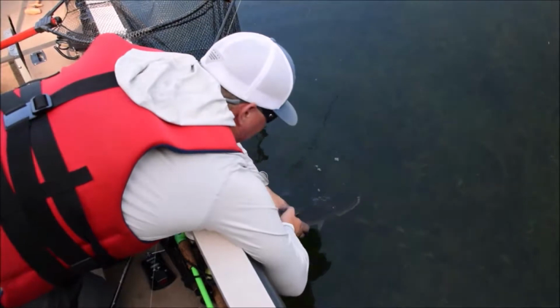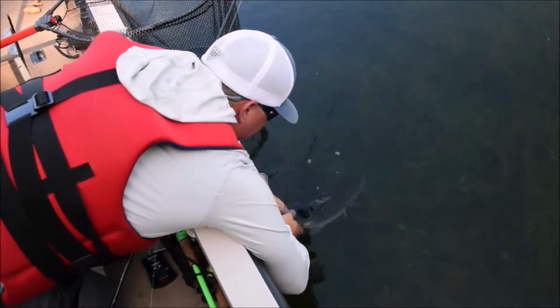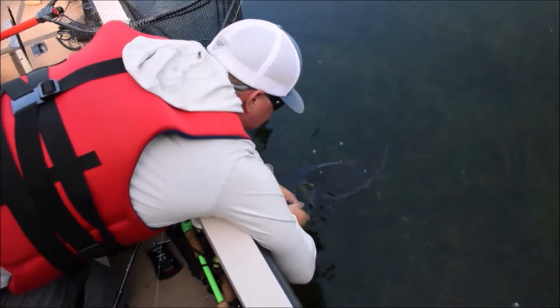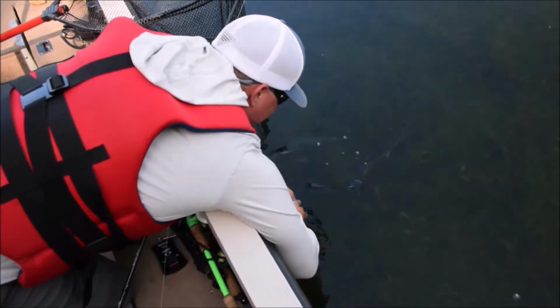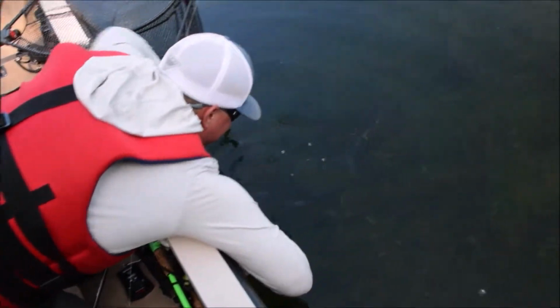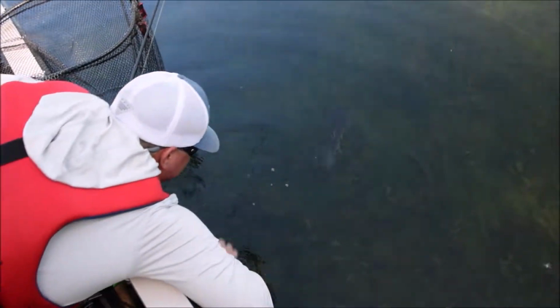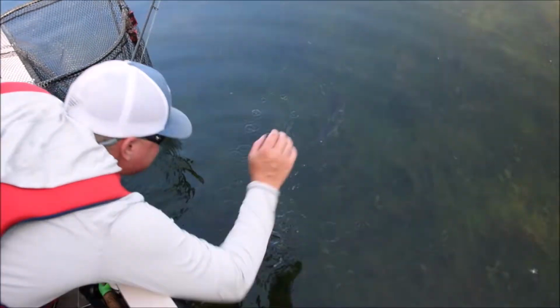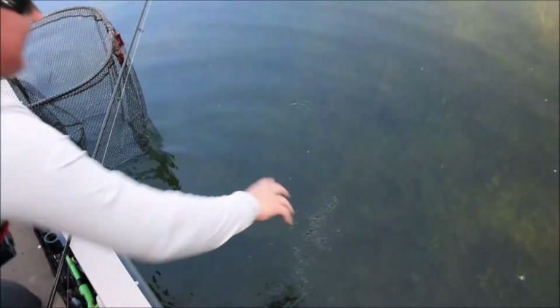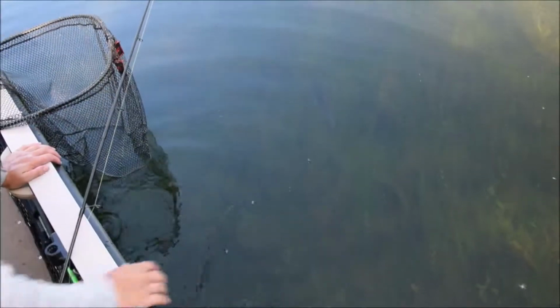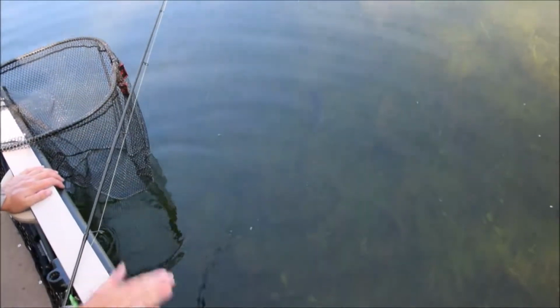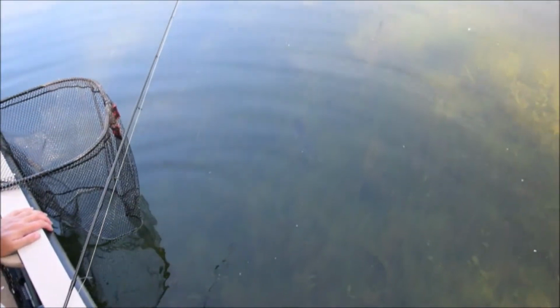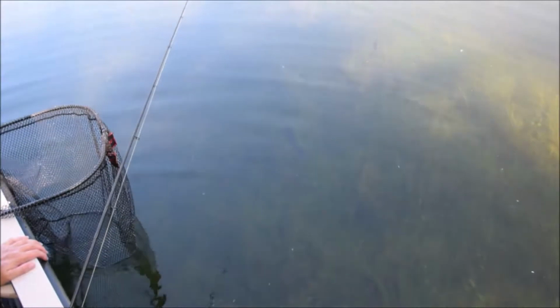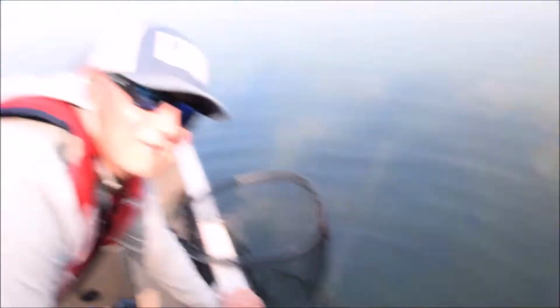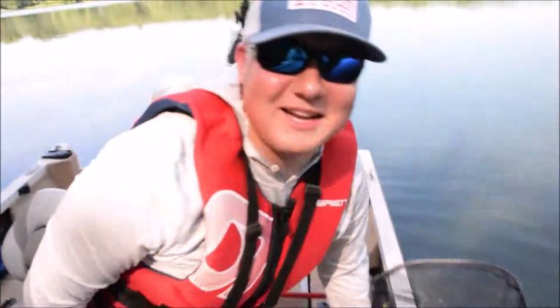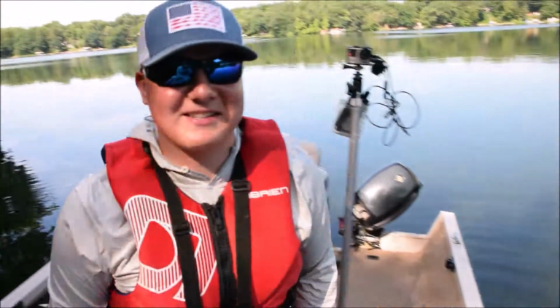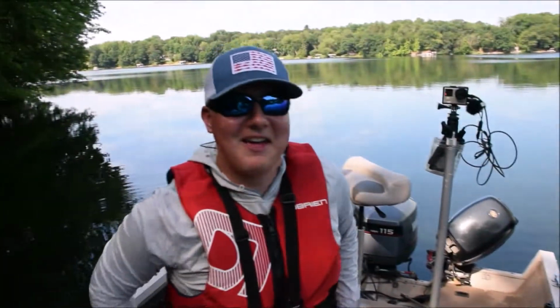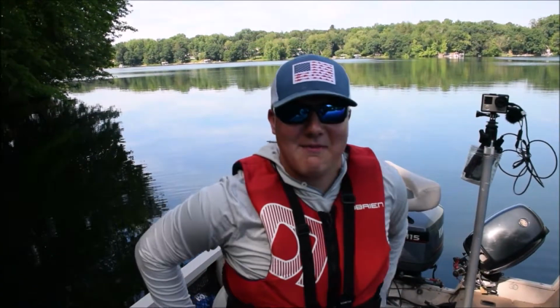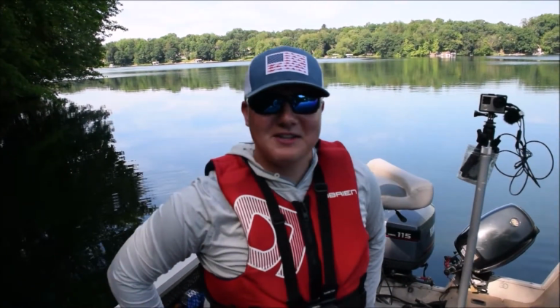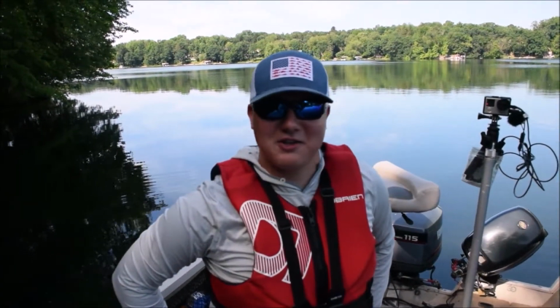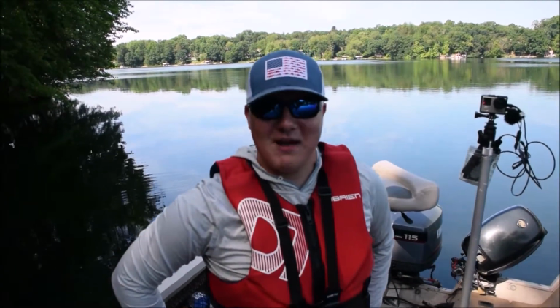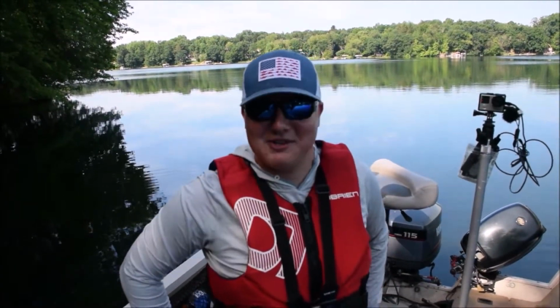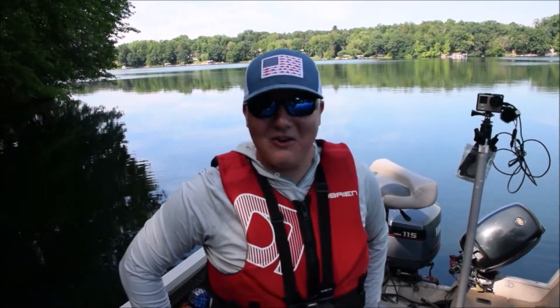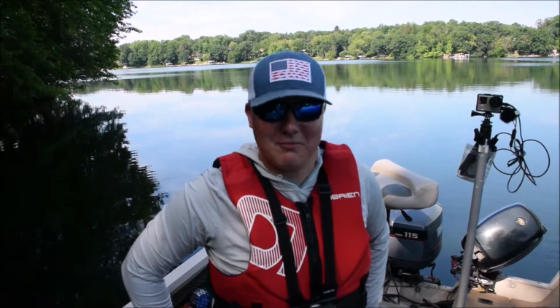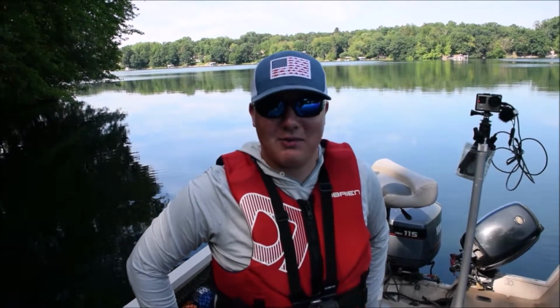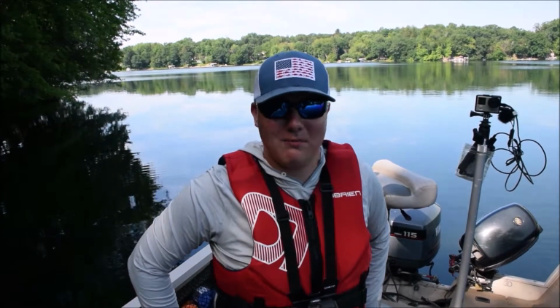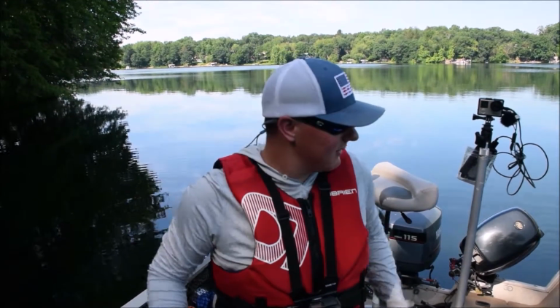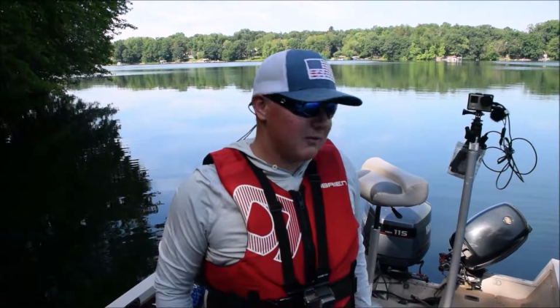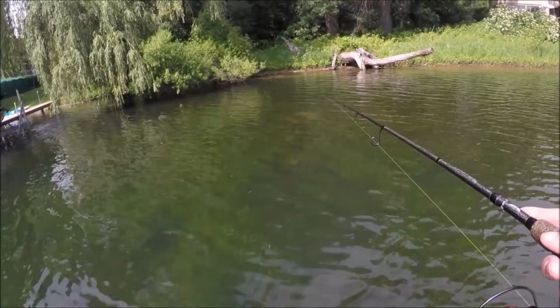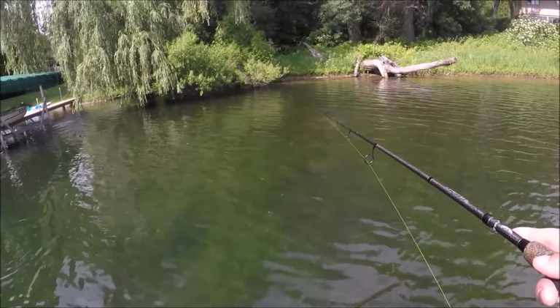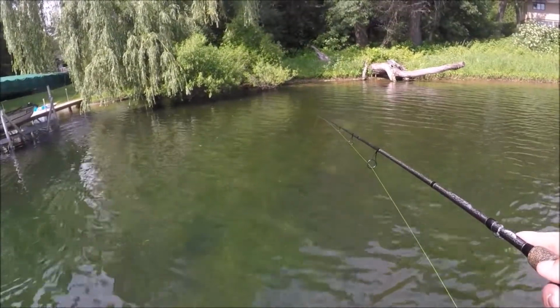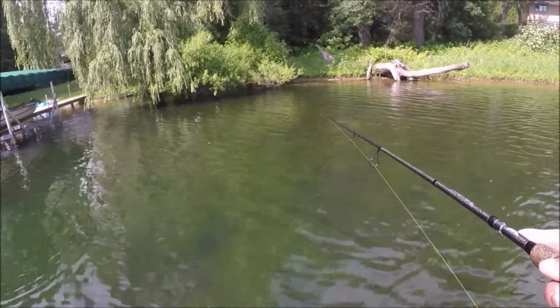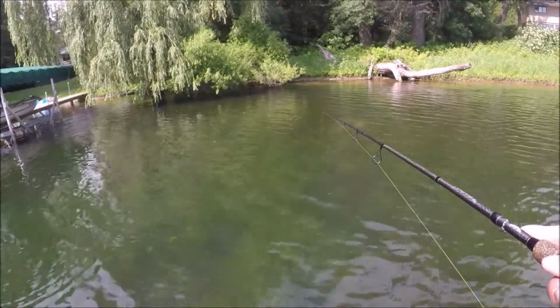All right, big Martha. Well, that was ridiculous. I missed a hook set on her and she came back, which is unheard of. I mean, I hit her pretty hard. We about to catch one here.